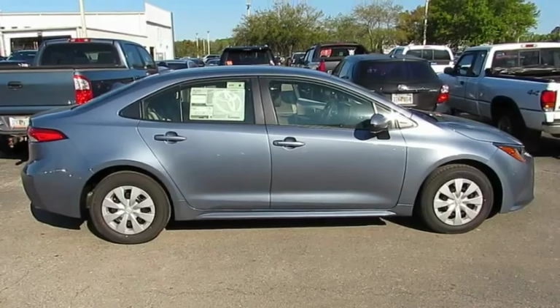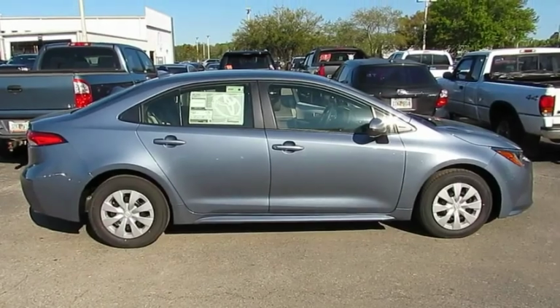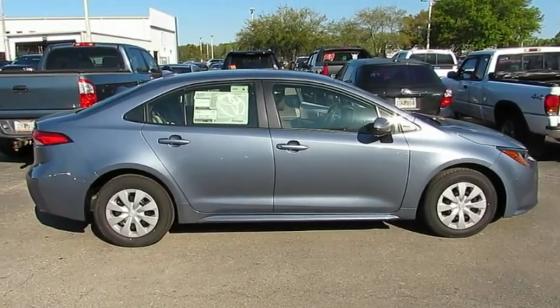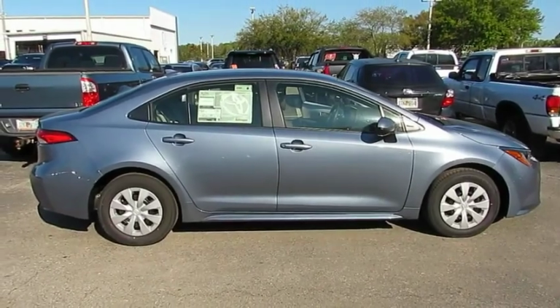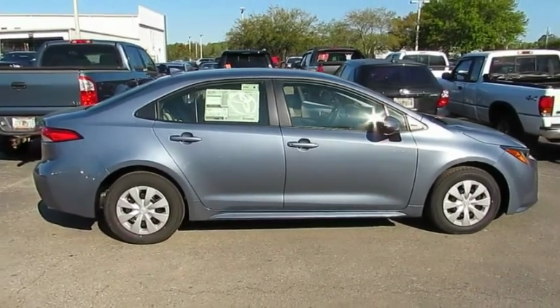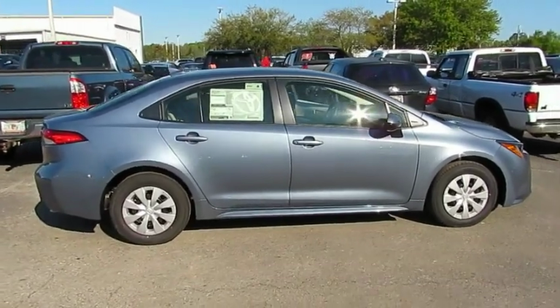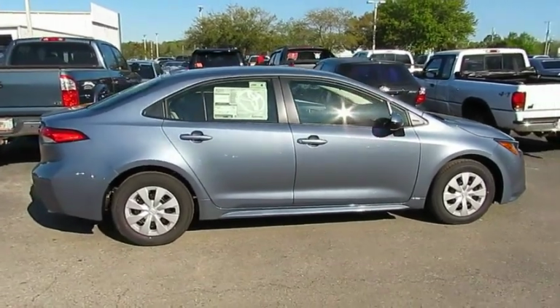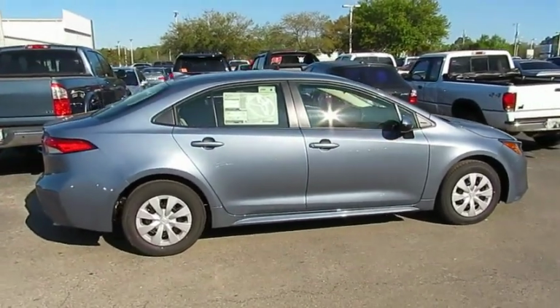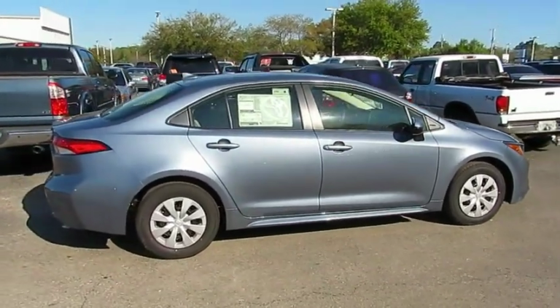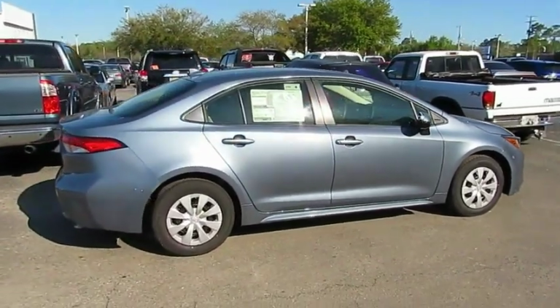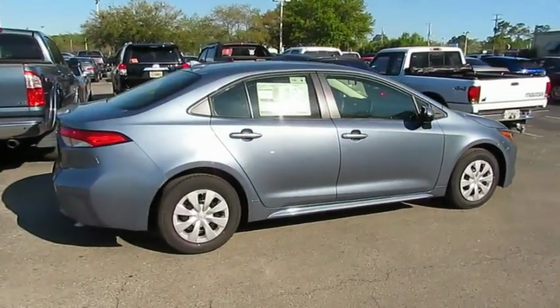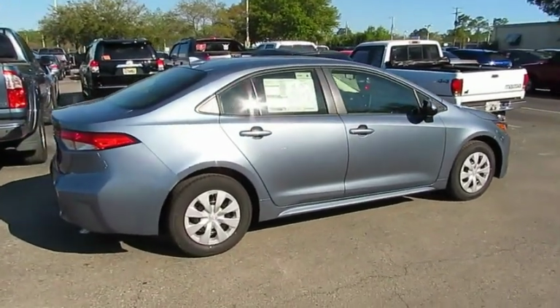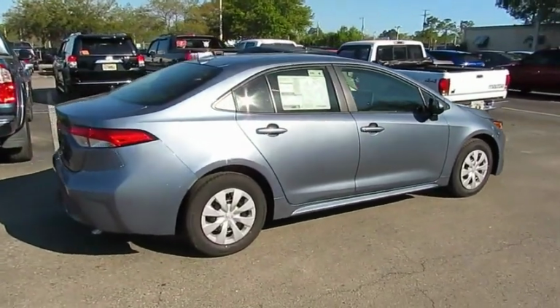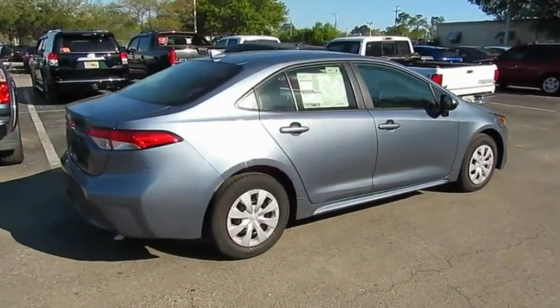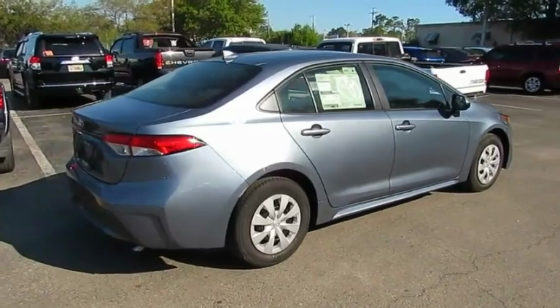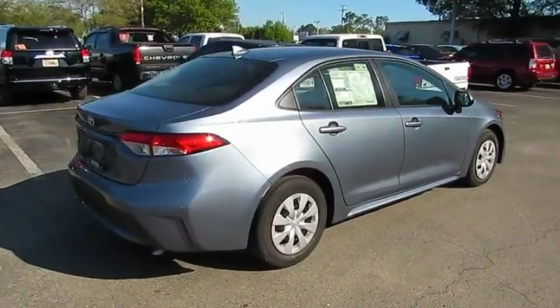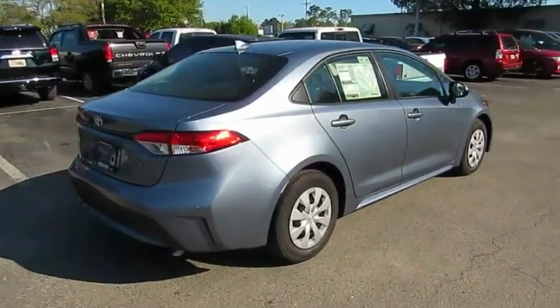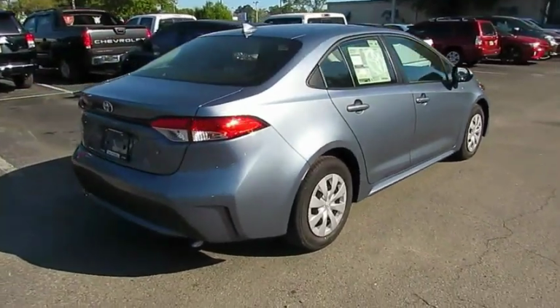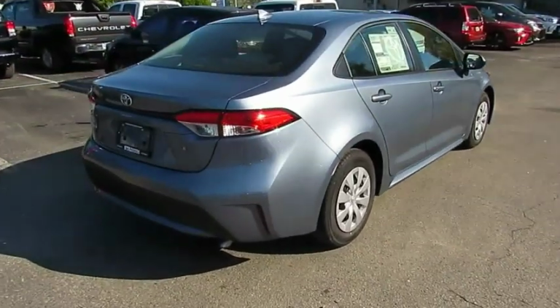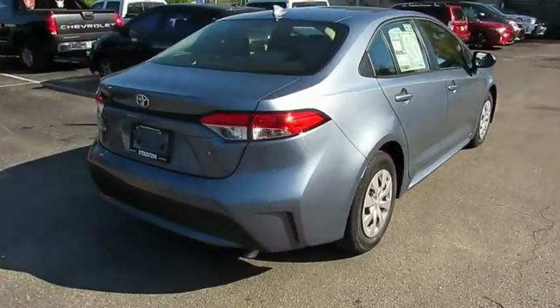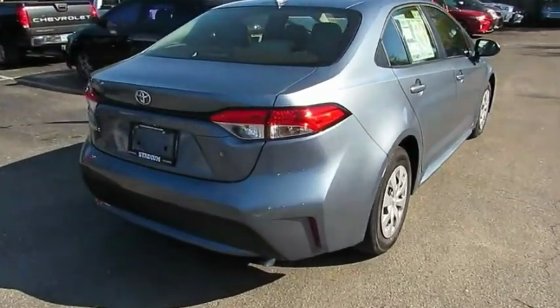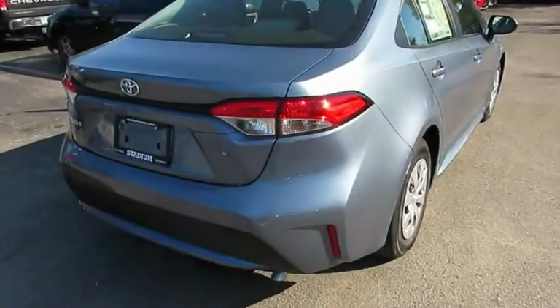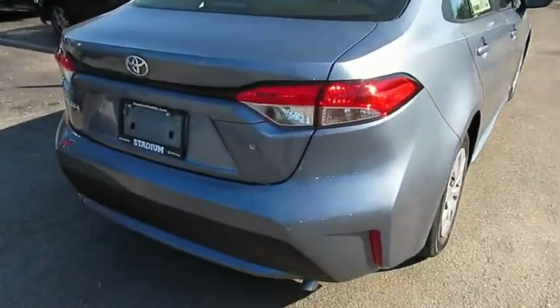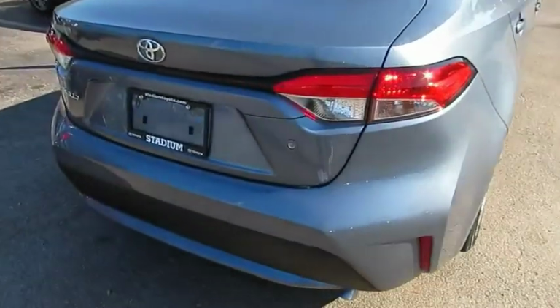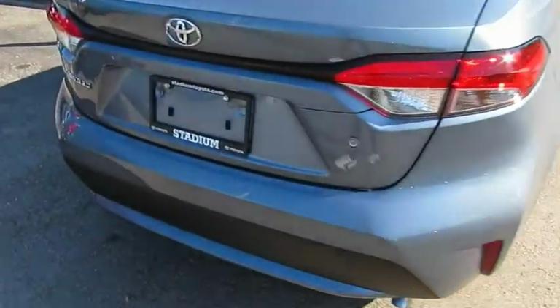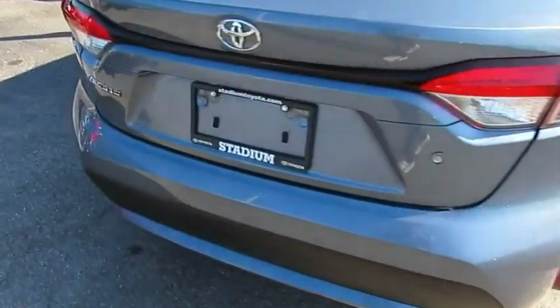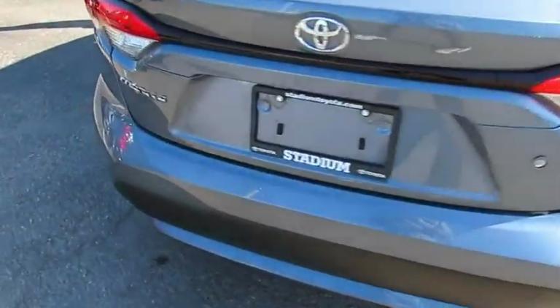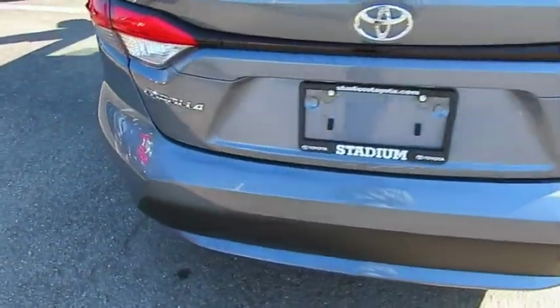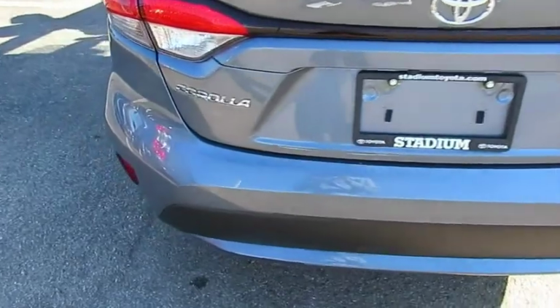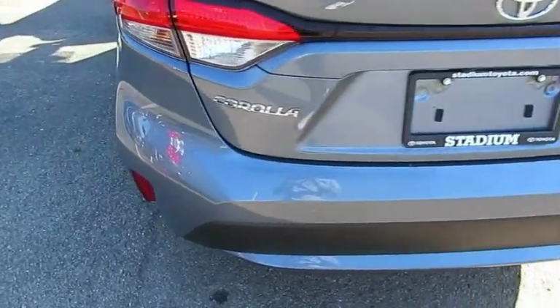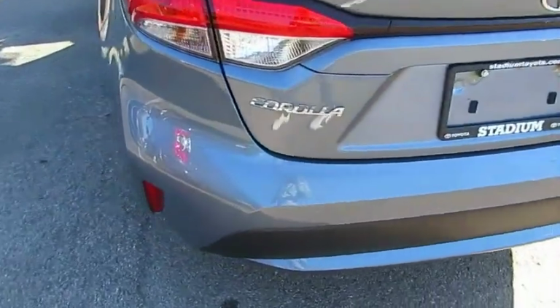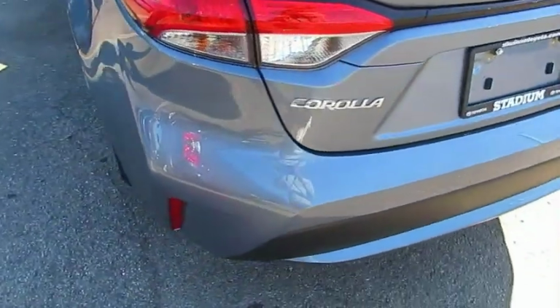Looking for the right vehicle? Check out the 2020 Corolla. The Corolla is still a great option for those who want dependability, comfort, and value. This vehicle has less than 100 miles.